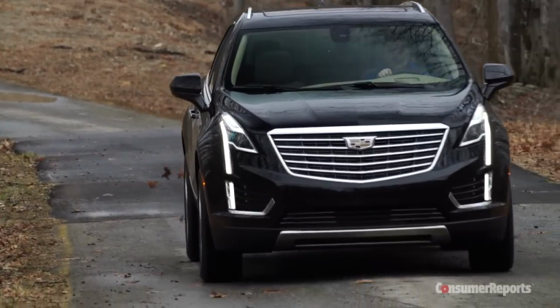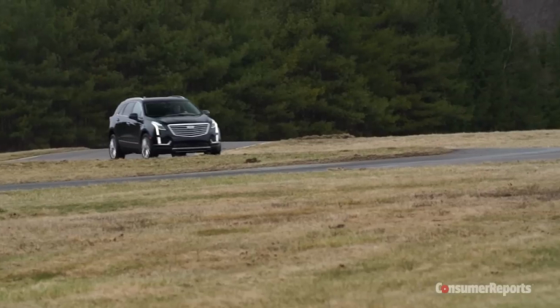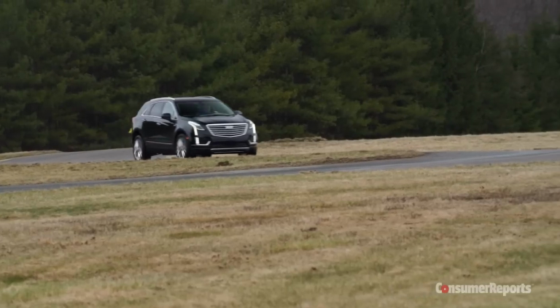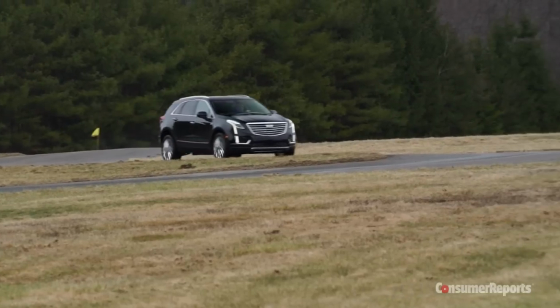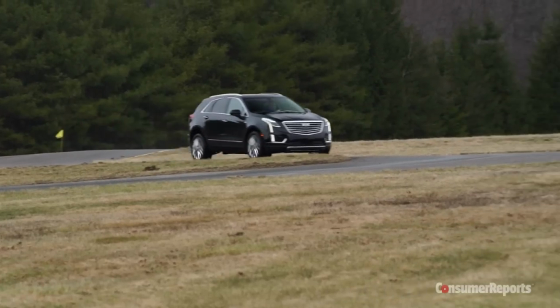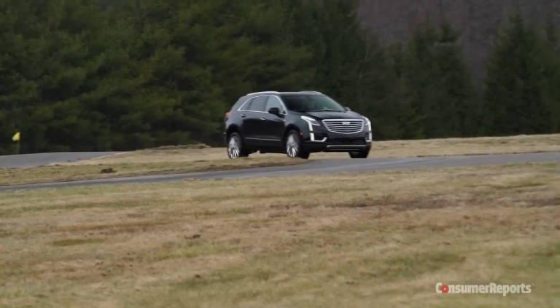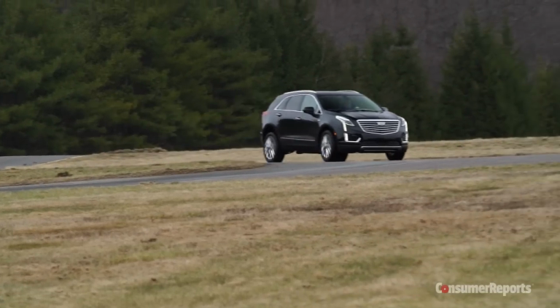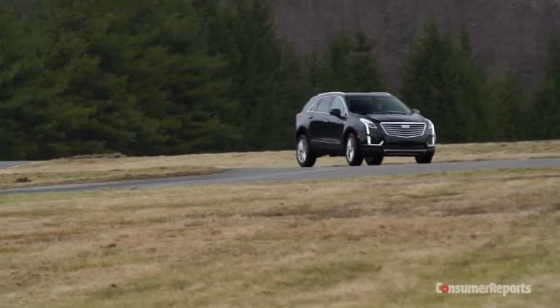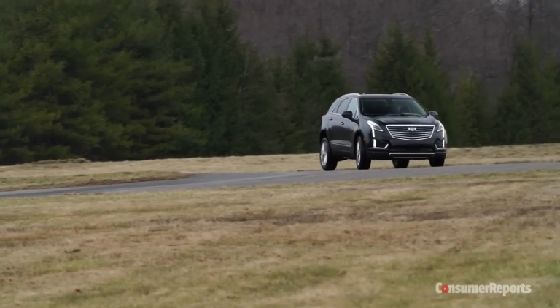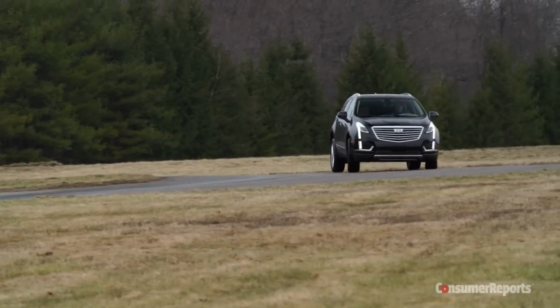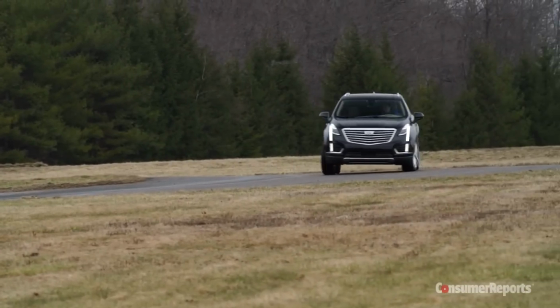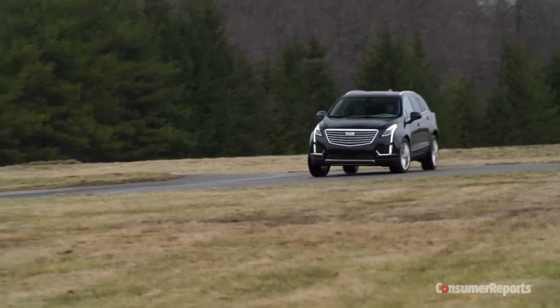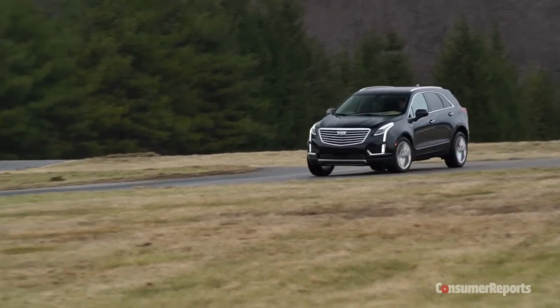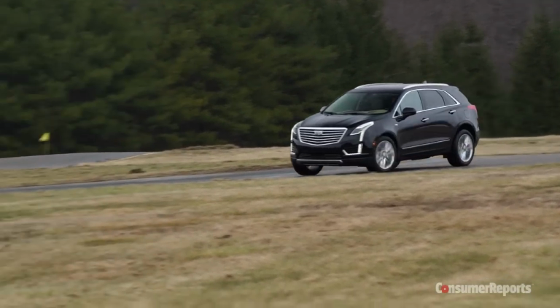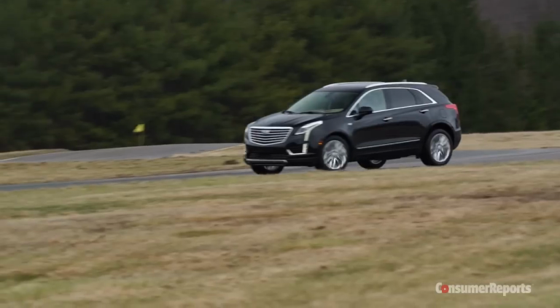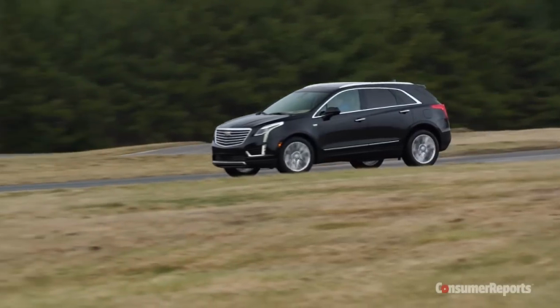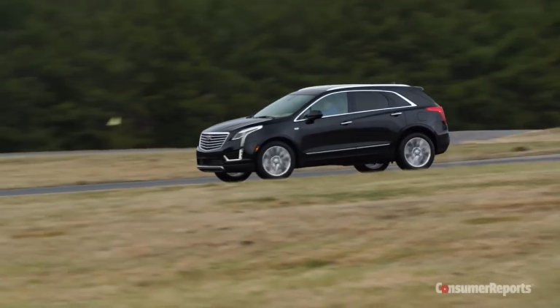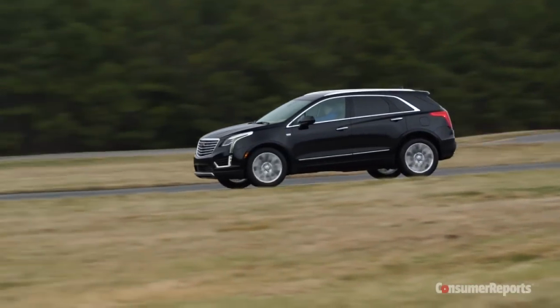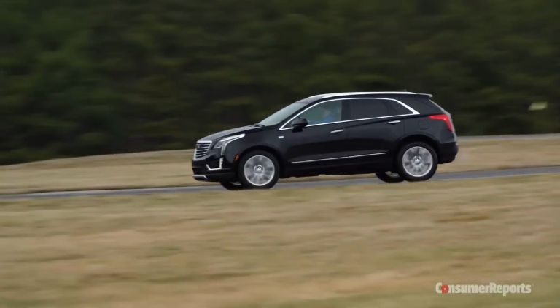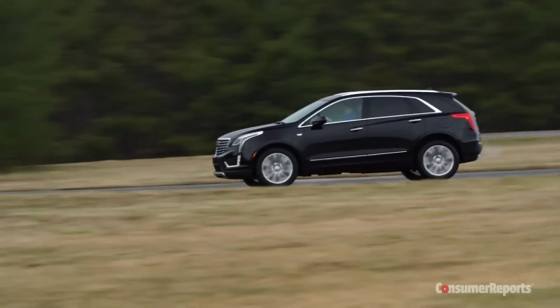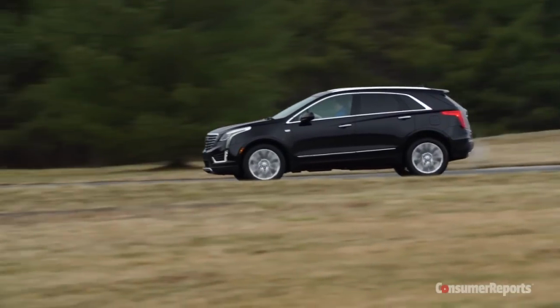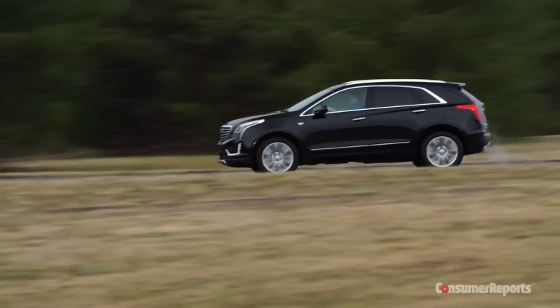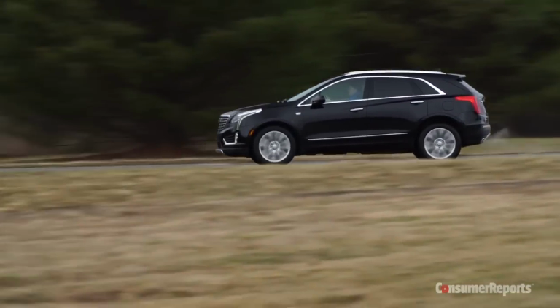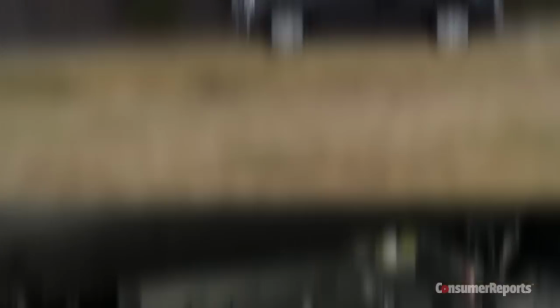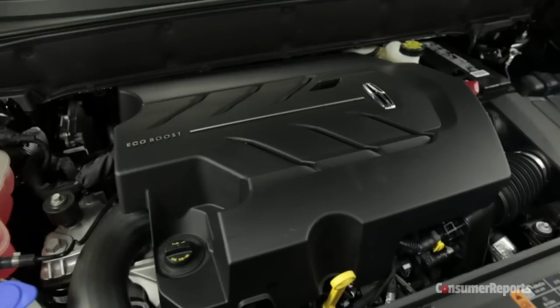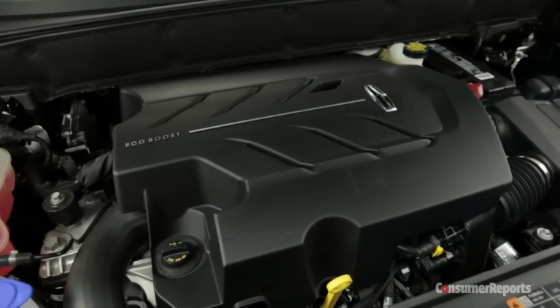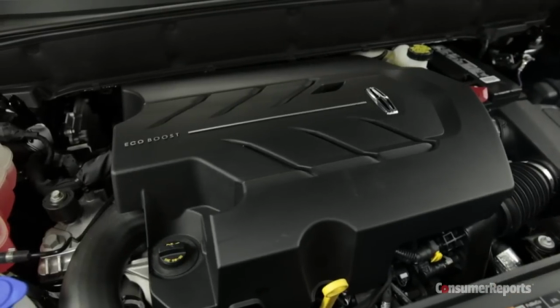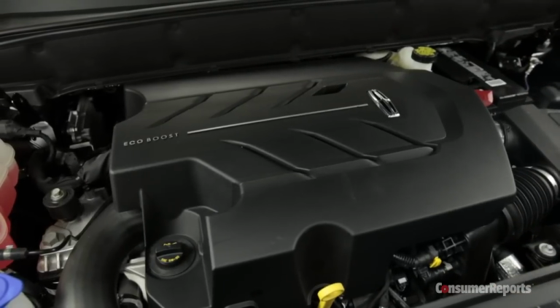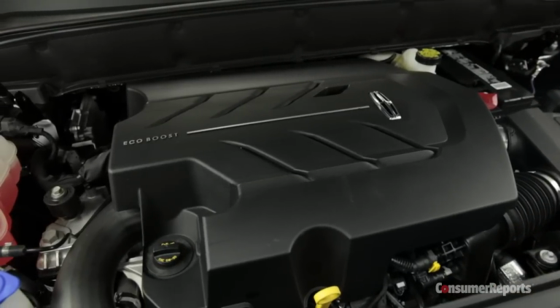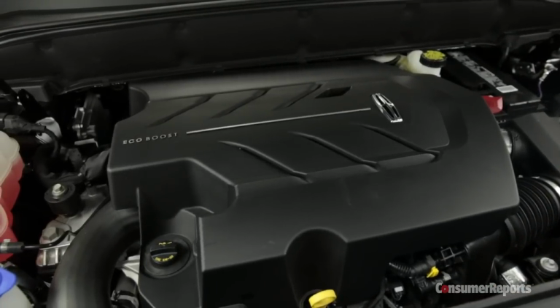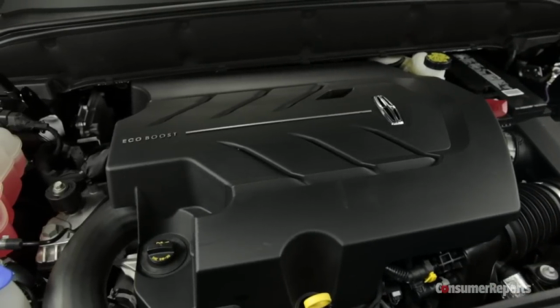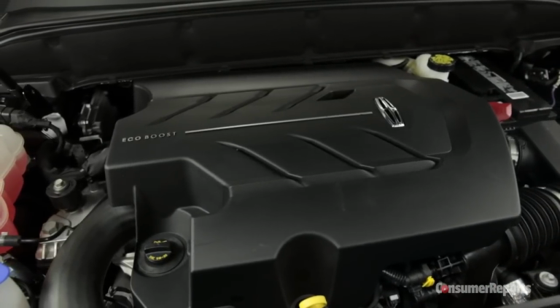While the 3.6-liter V6 pulls smoothly, we're spoiled by the more muscular low-end grunt of rival turbocharged engines like the Lincoln MKX's EcoBoost V6.